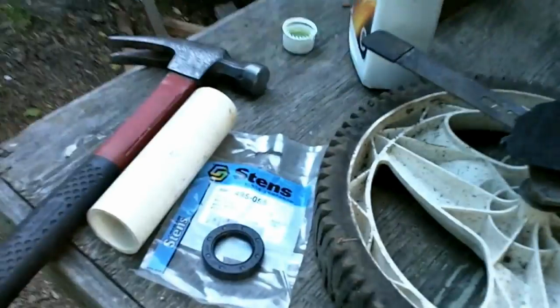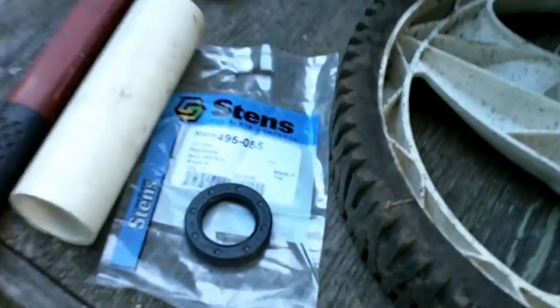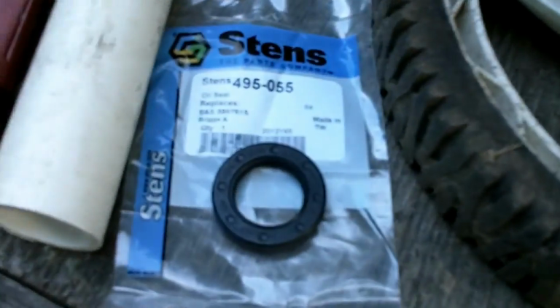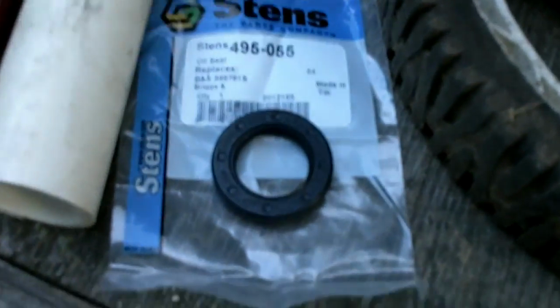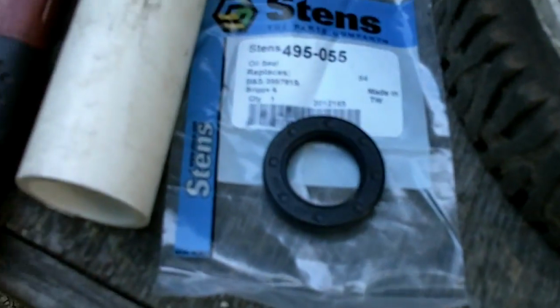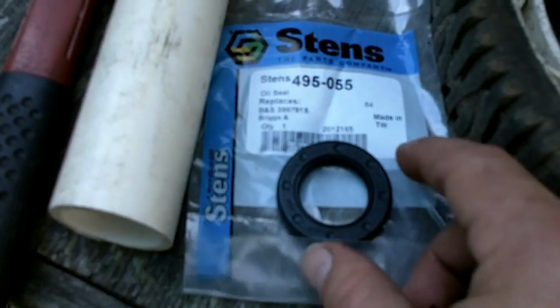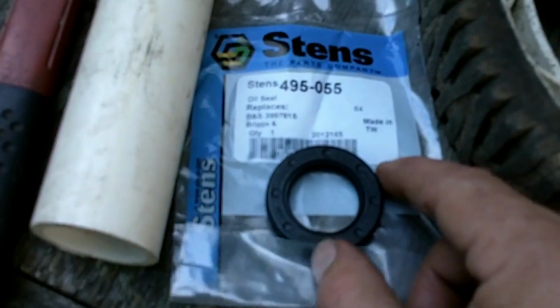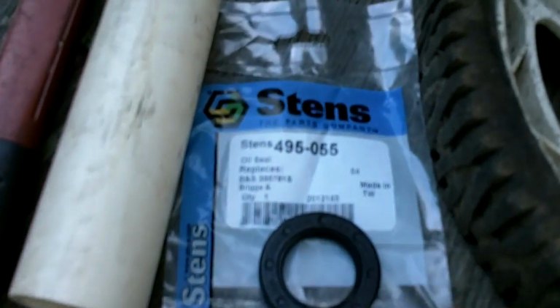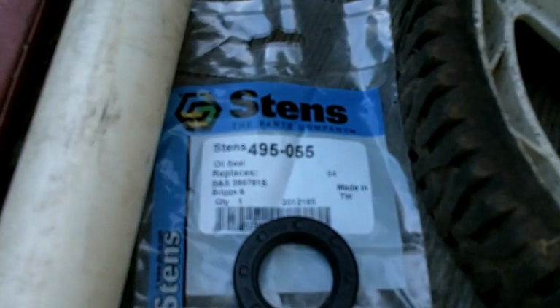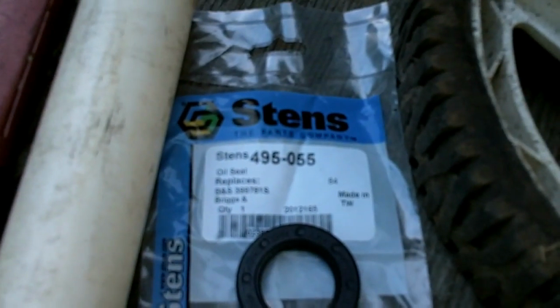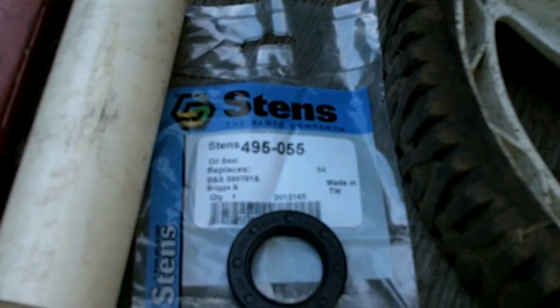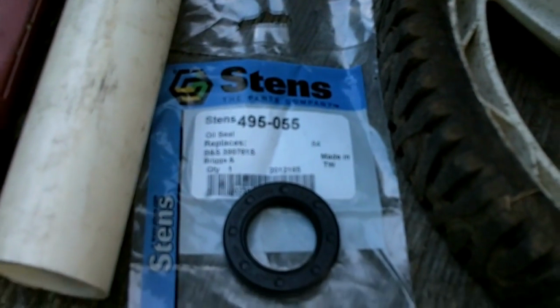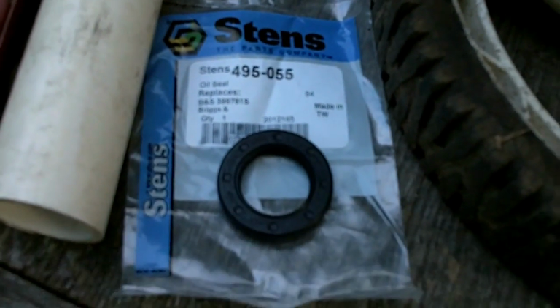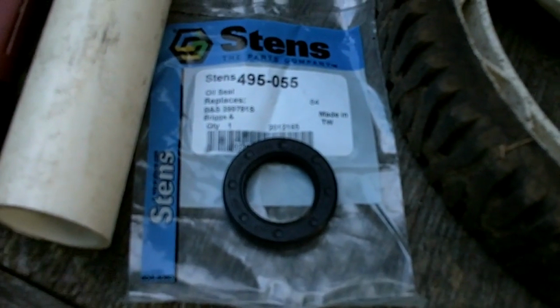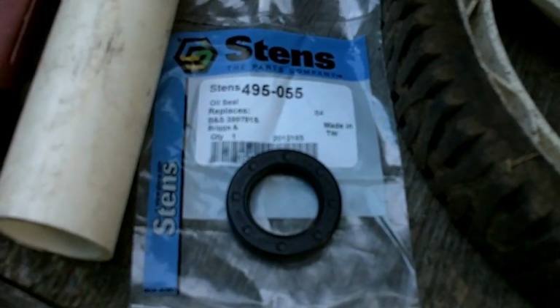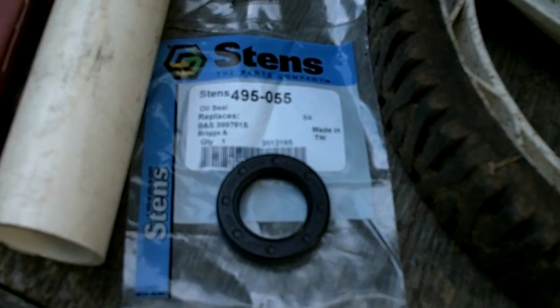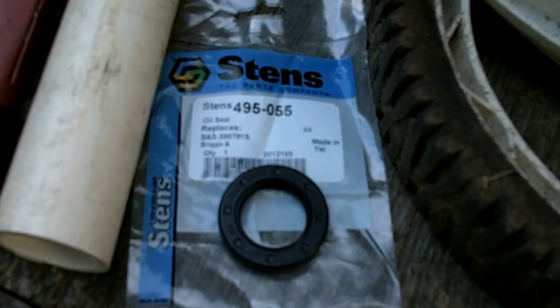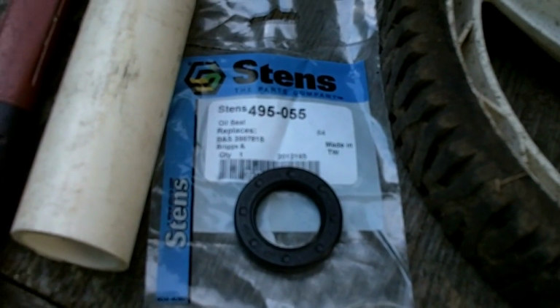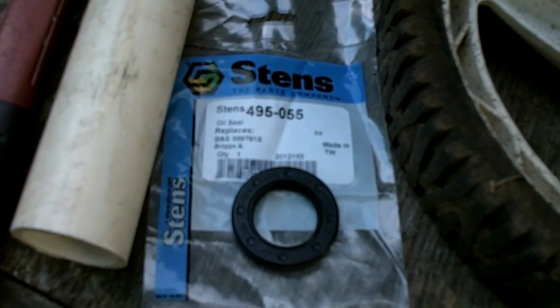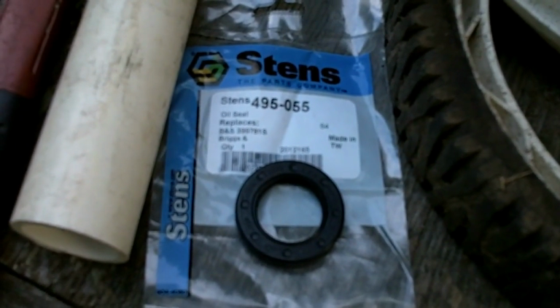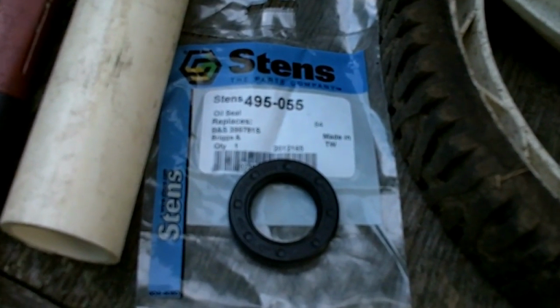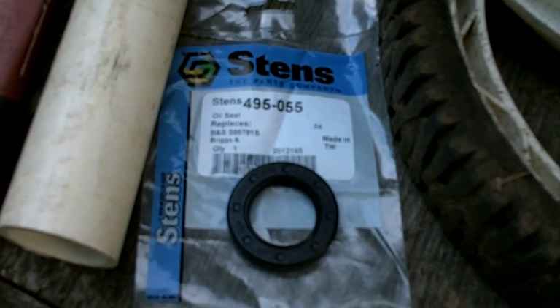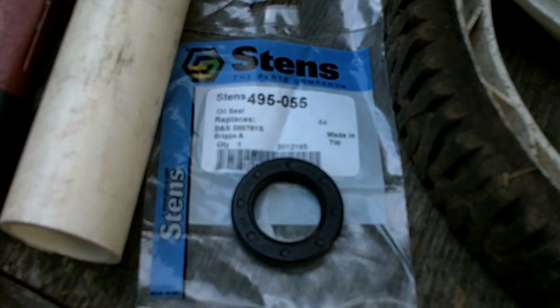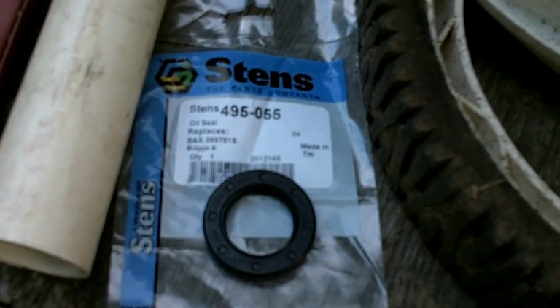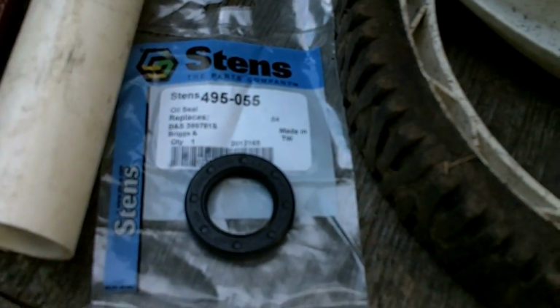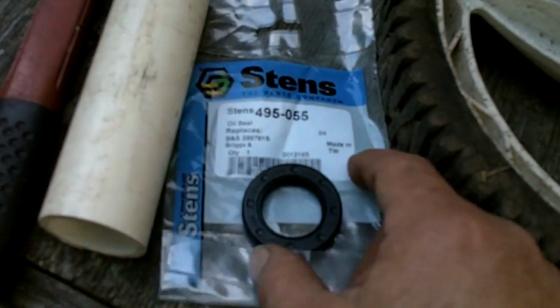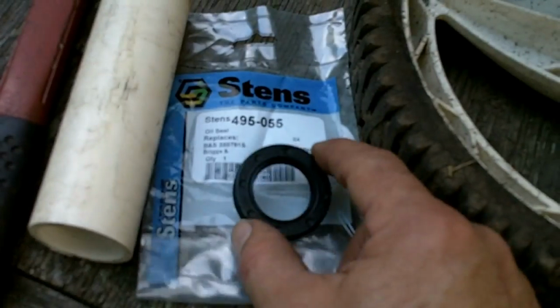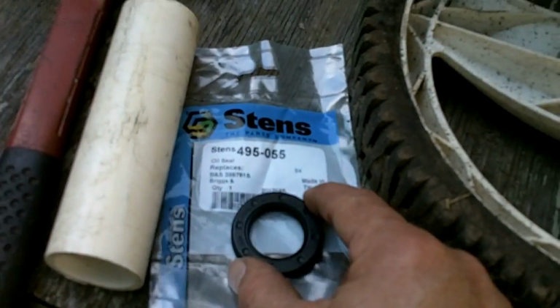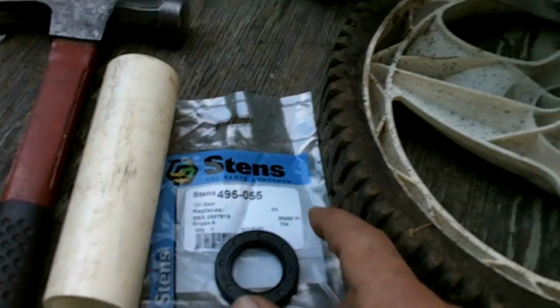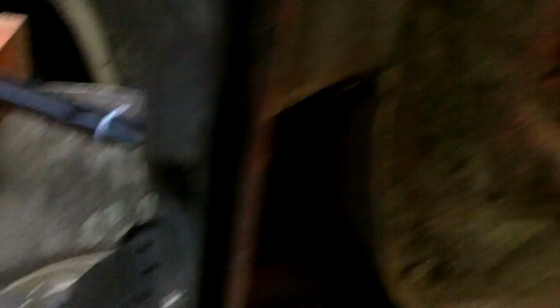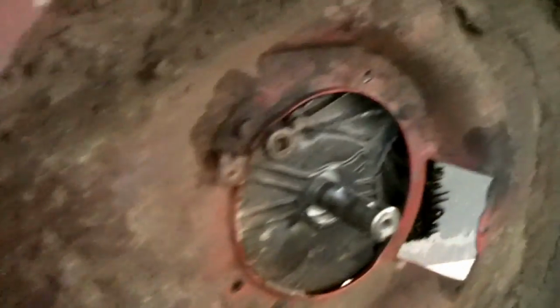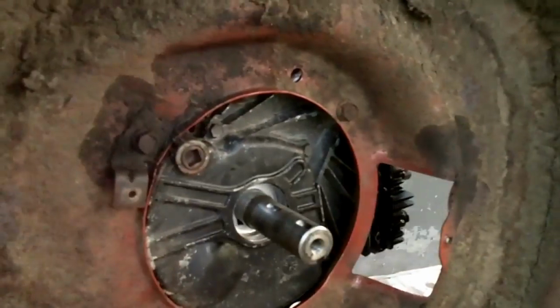Here's the new seal — Stens part number 495-055. It's a Briggs & Stratton part number 399781S. This is the guy right here, so we're gonna install it.